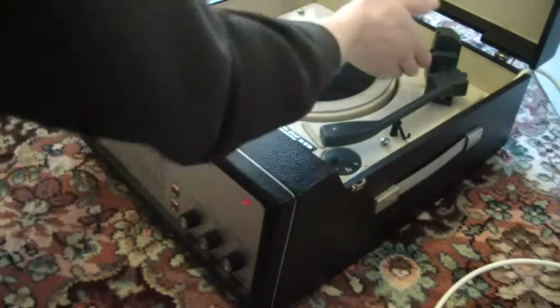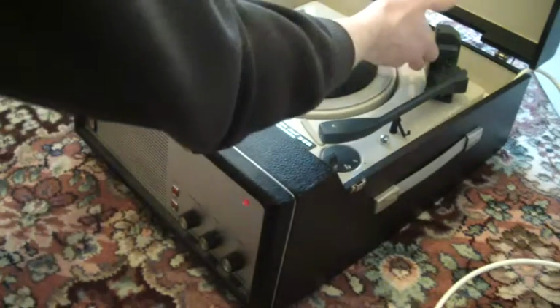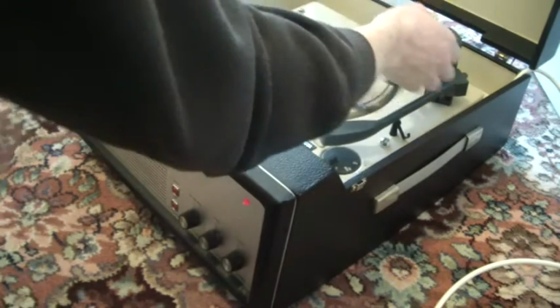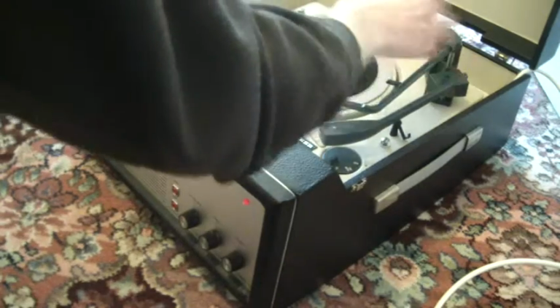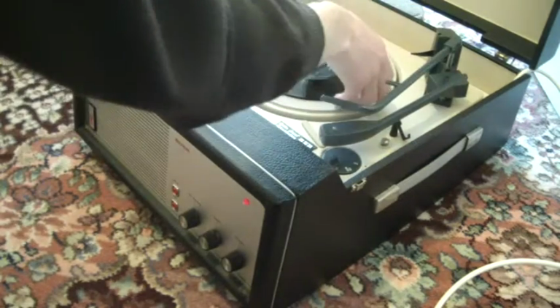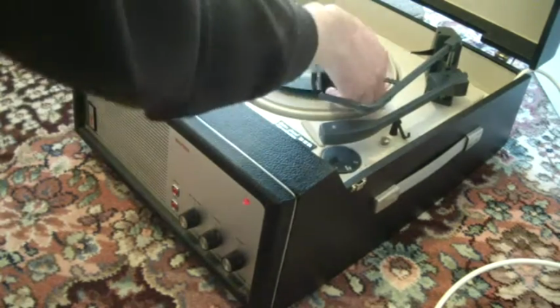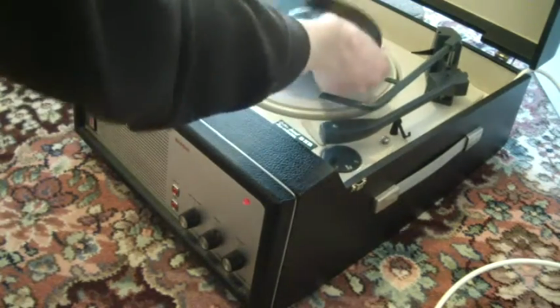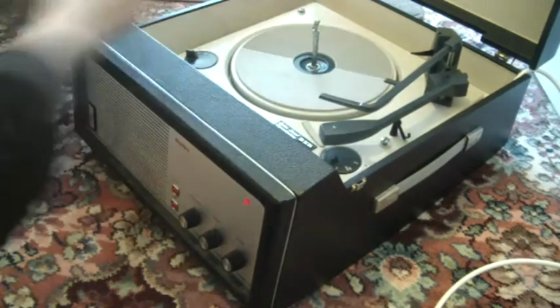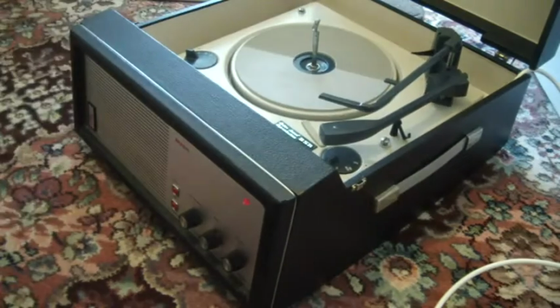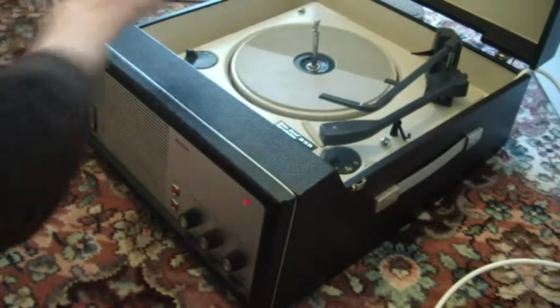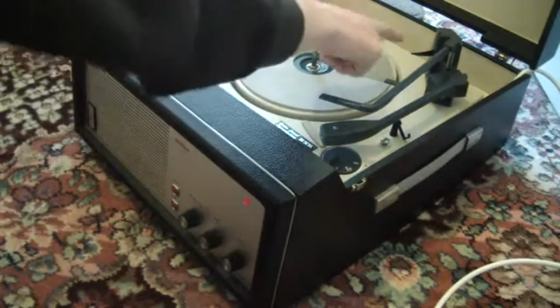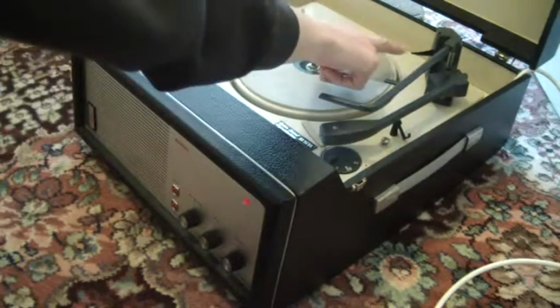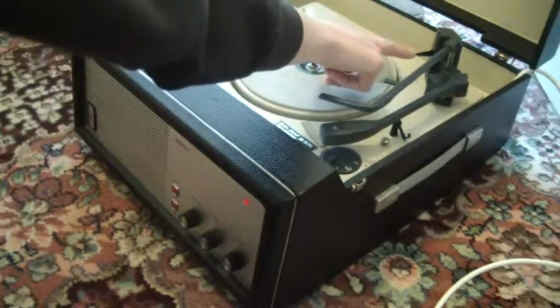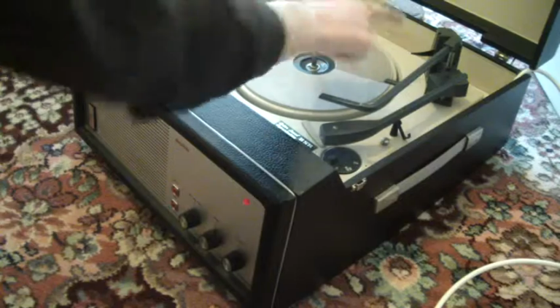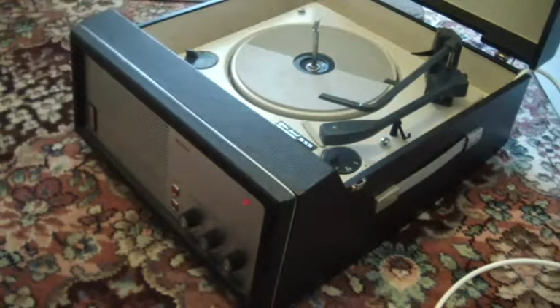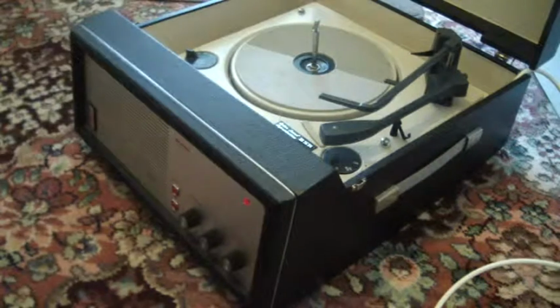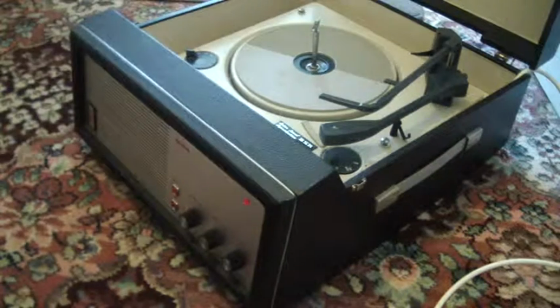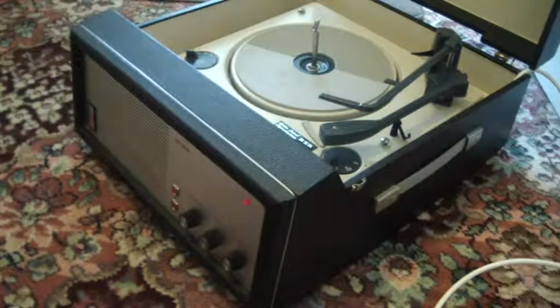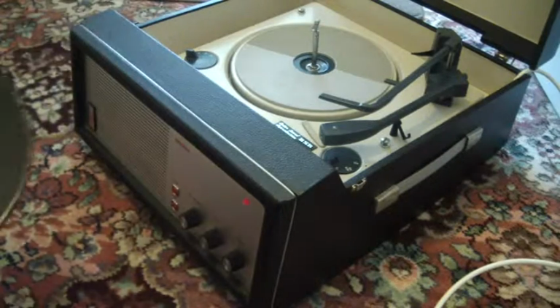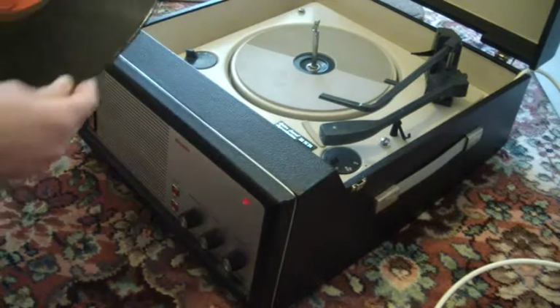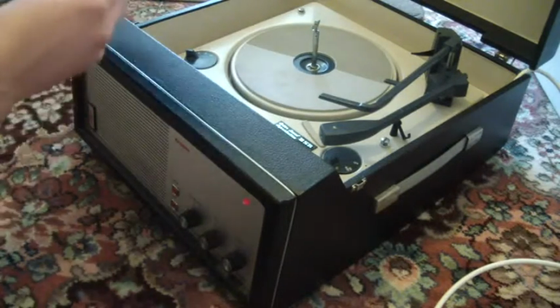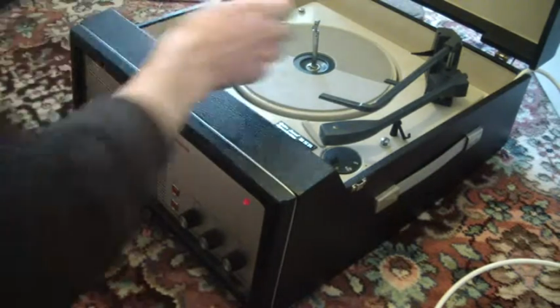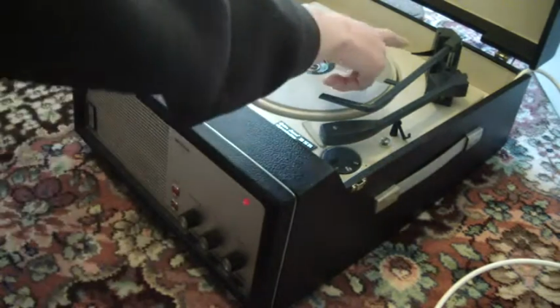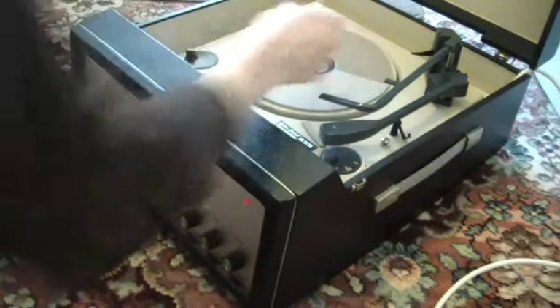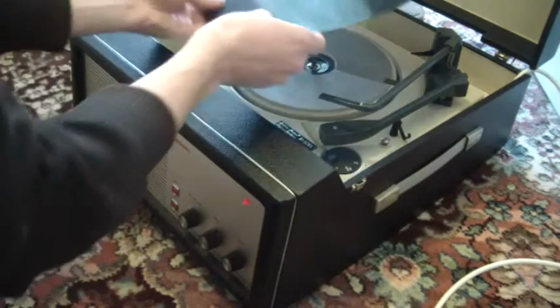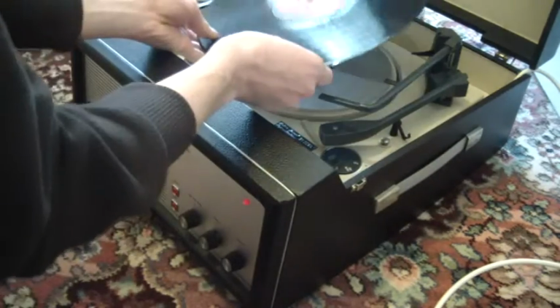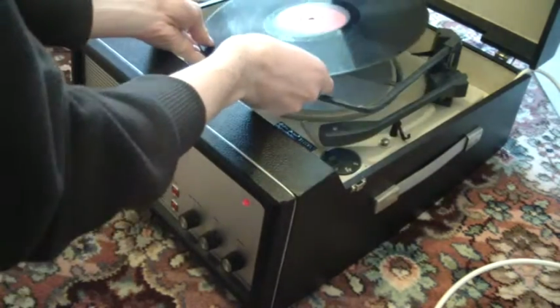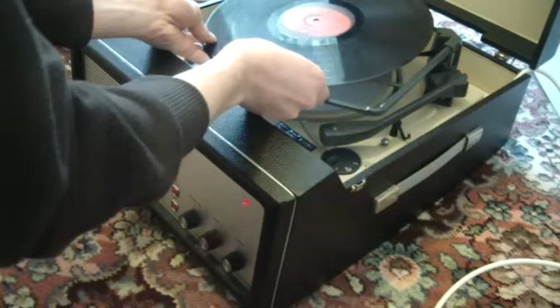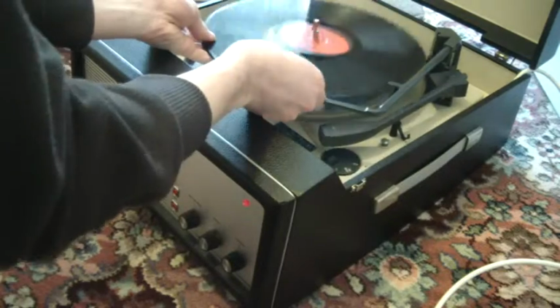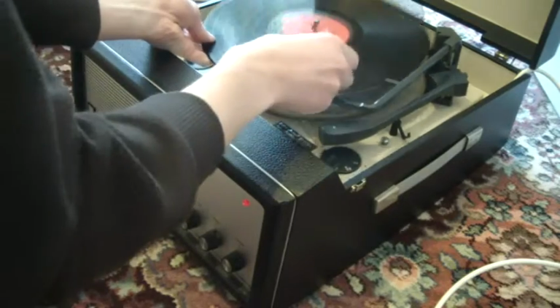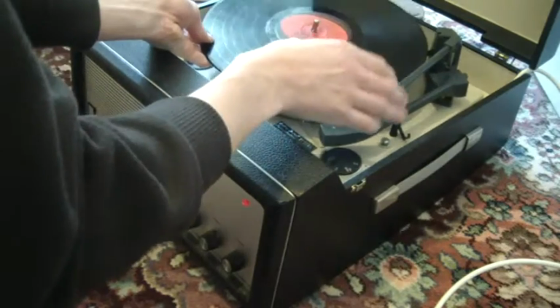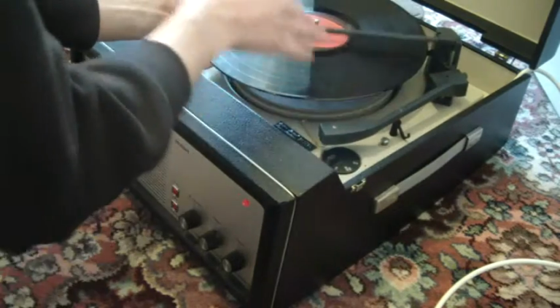If you want to stack an LP, this here is the size selector lever, so you need to make sure when you stack a record that the lever is underneath the record, like that.